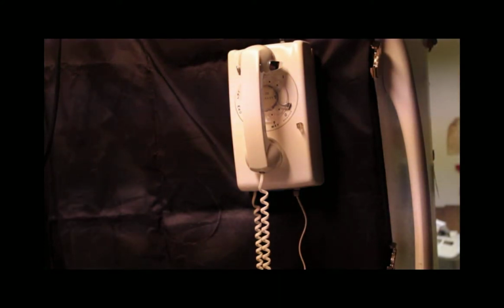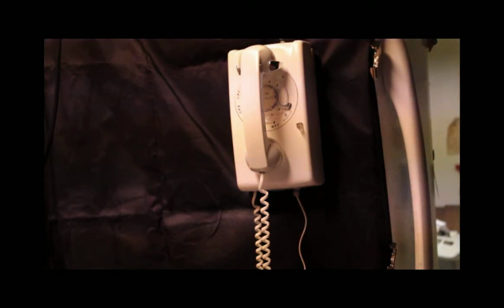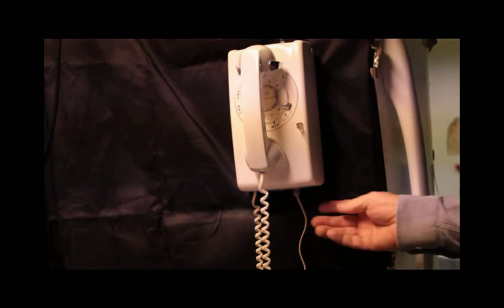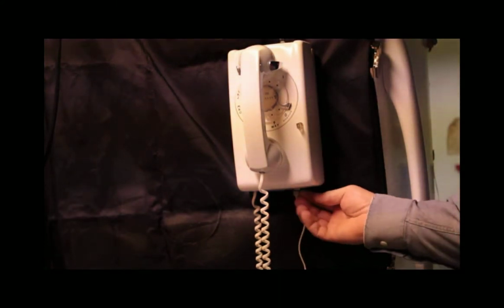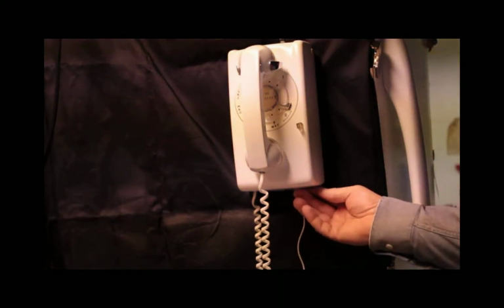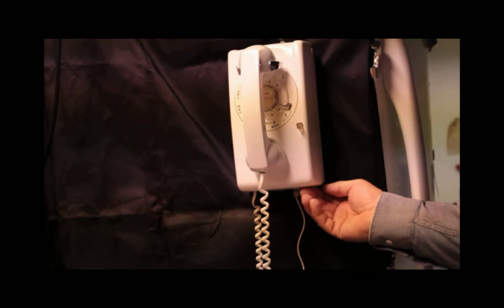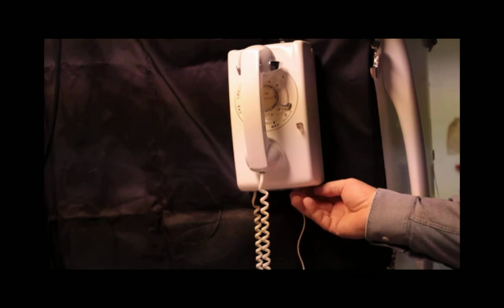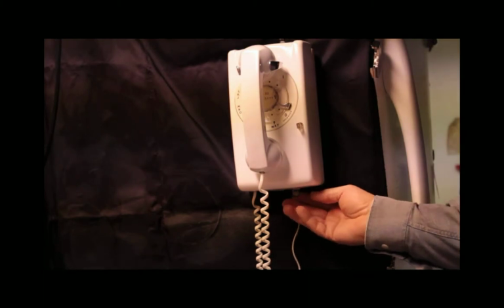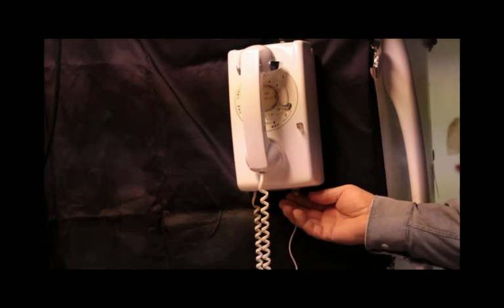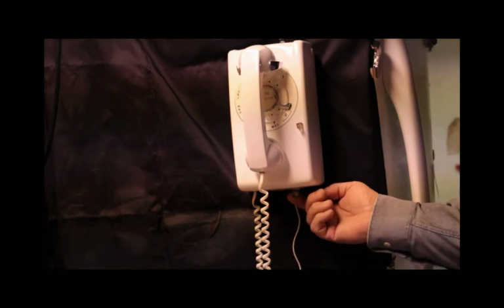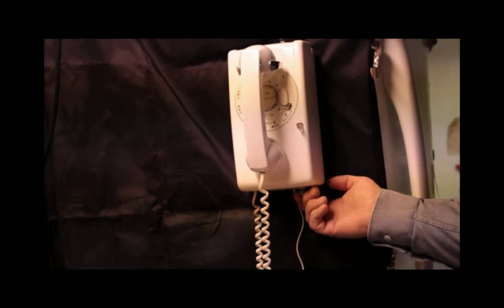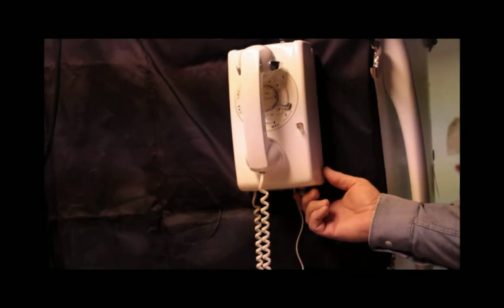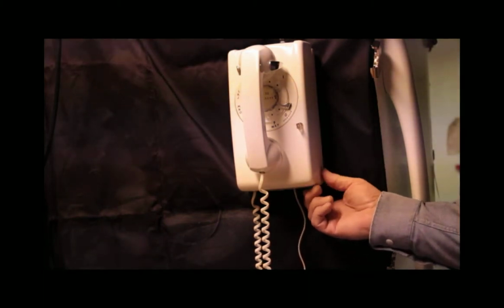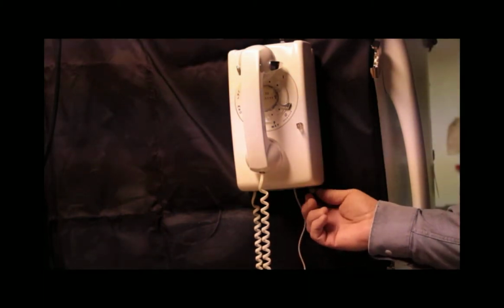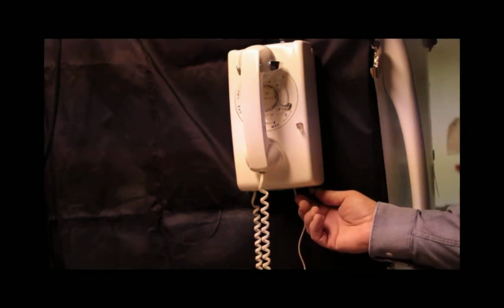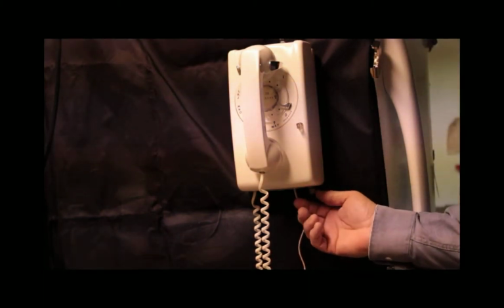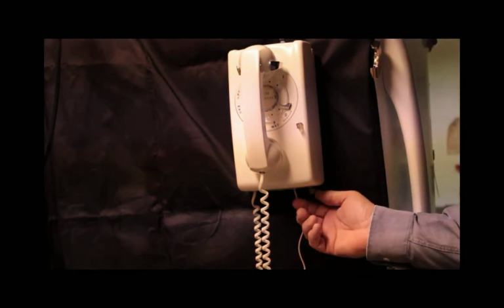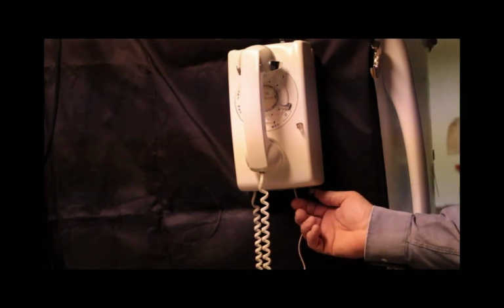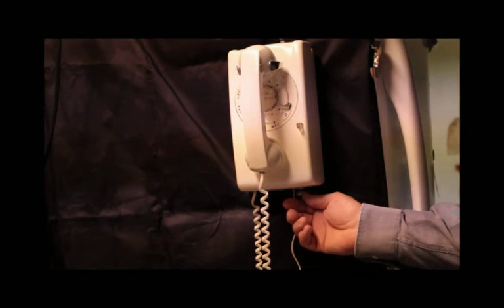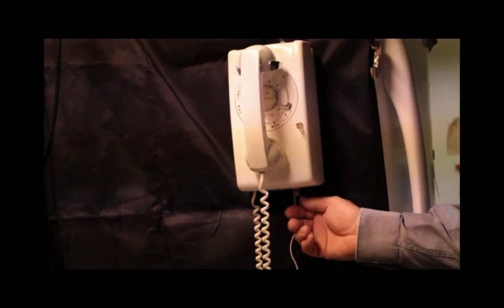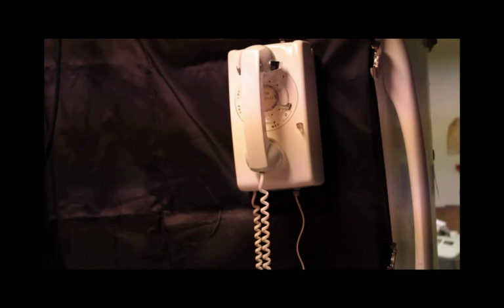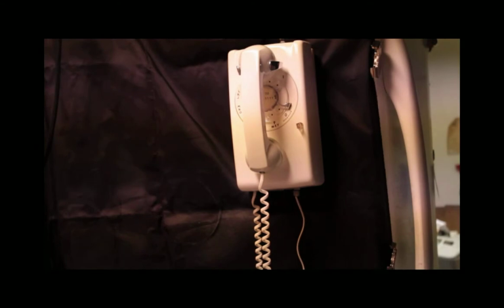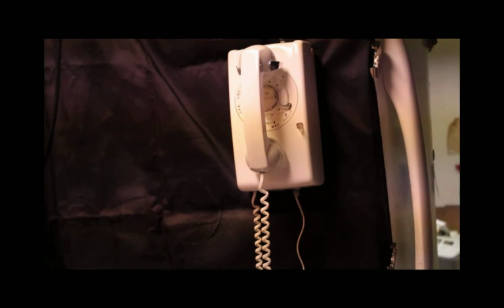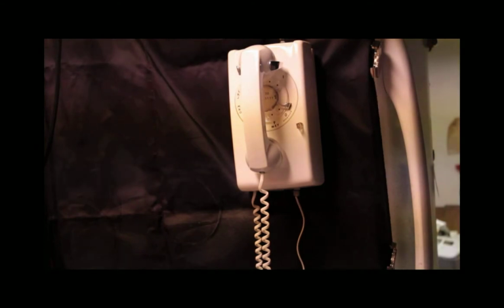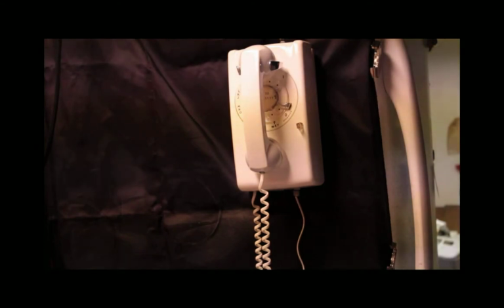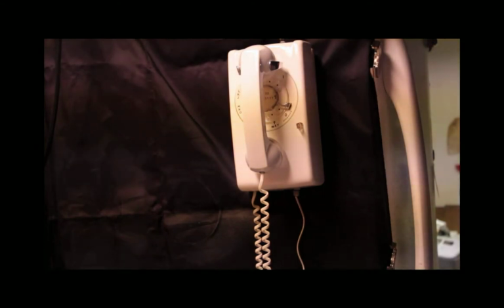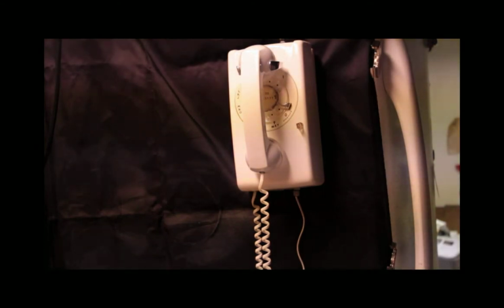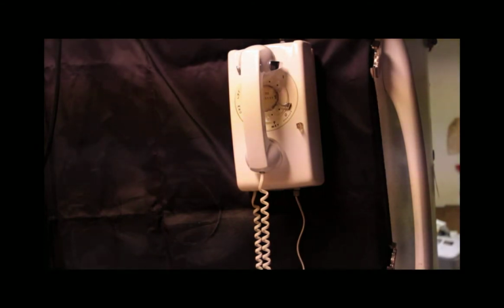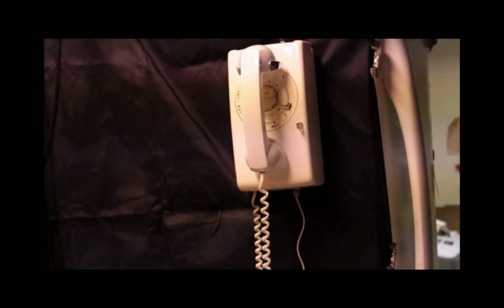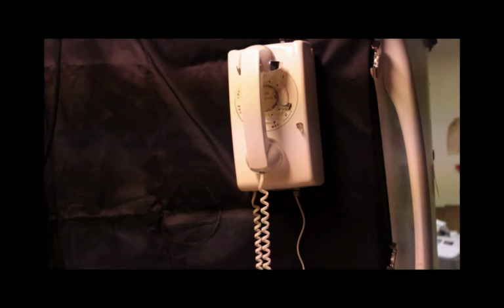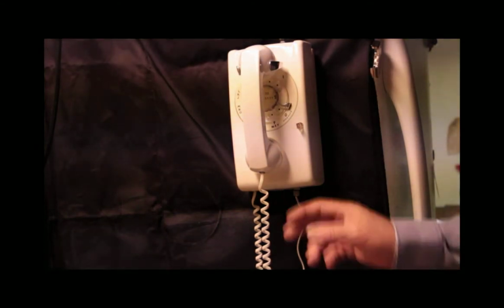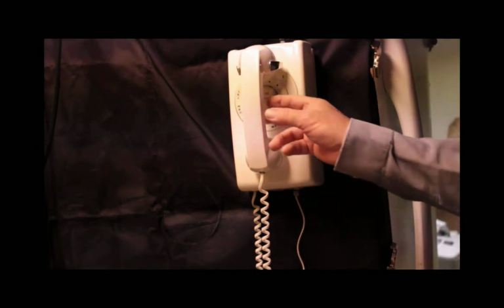The bell does have a loud and a soft setting. That's soft. That's loud.